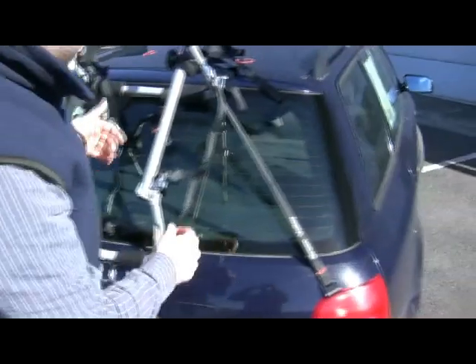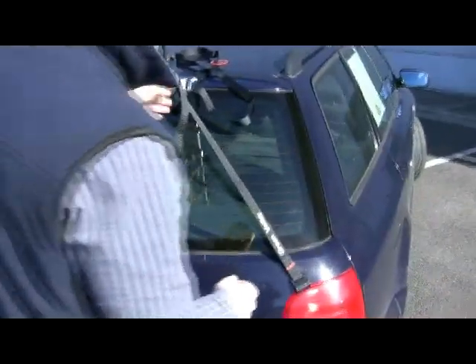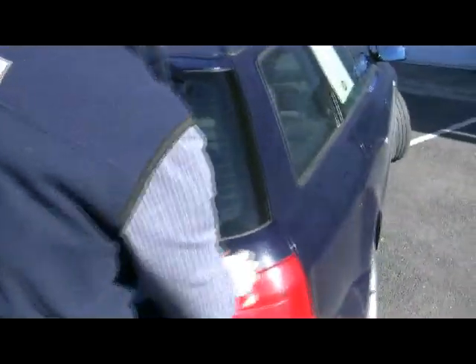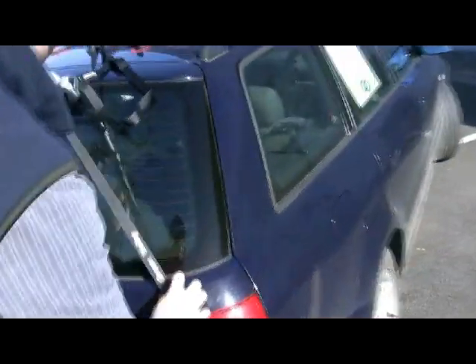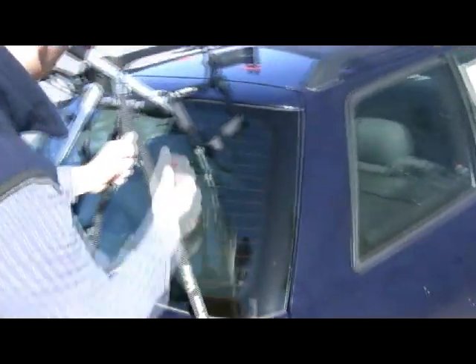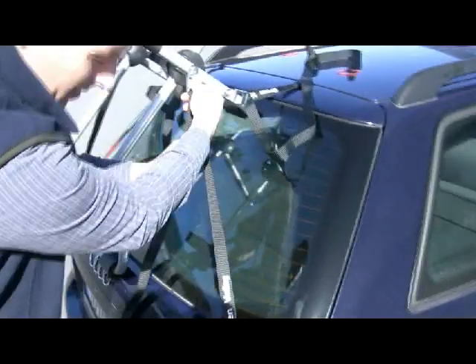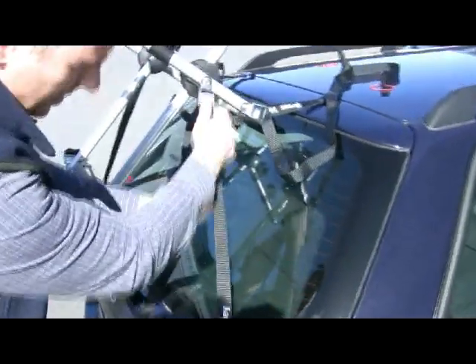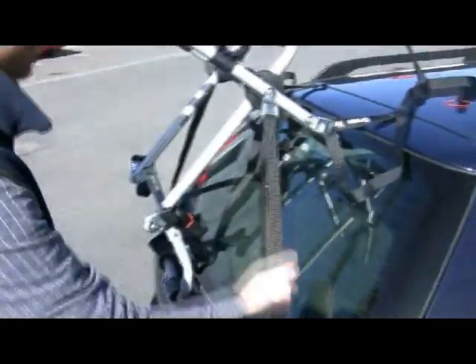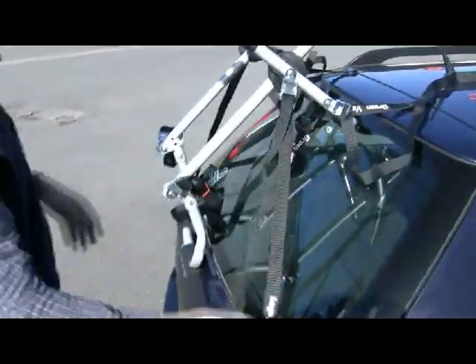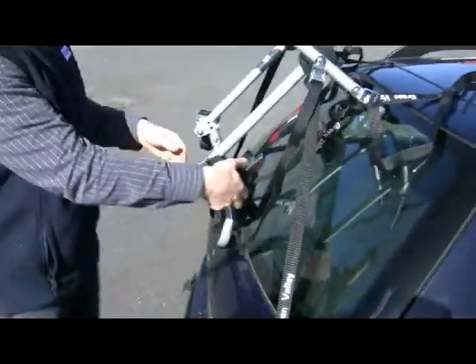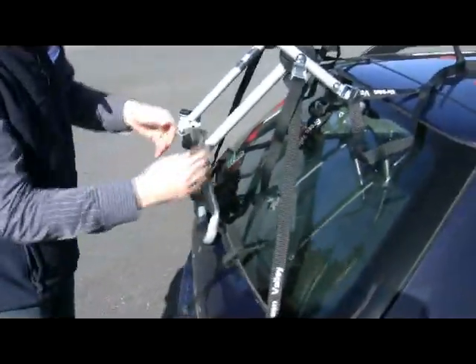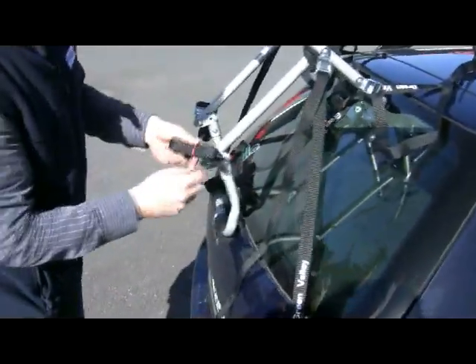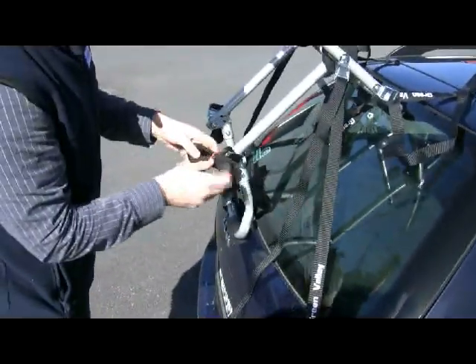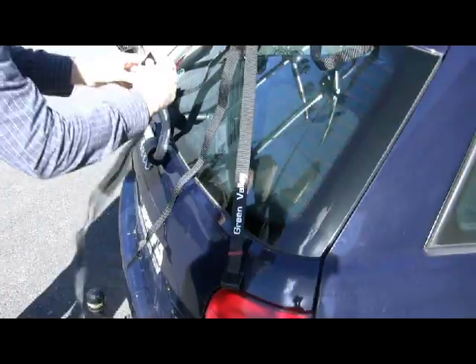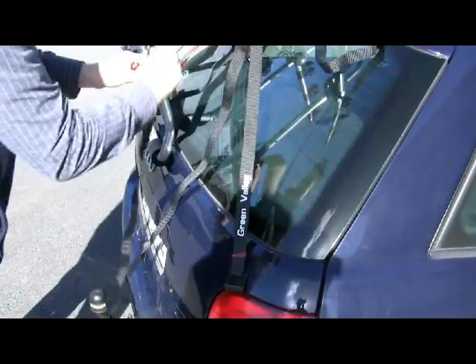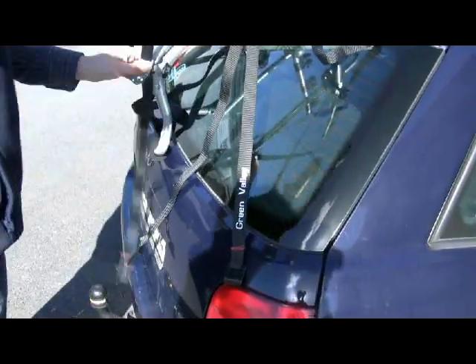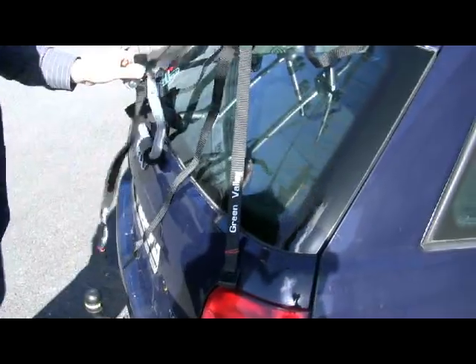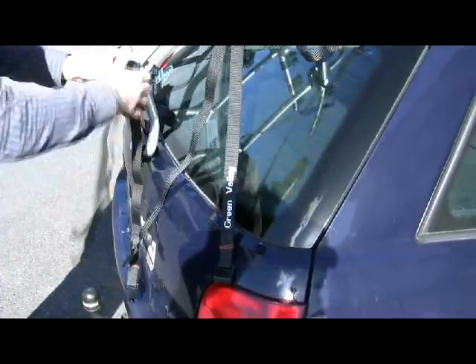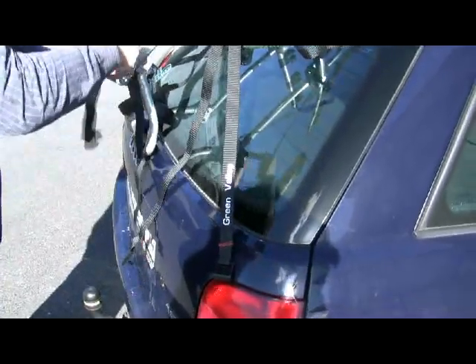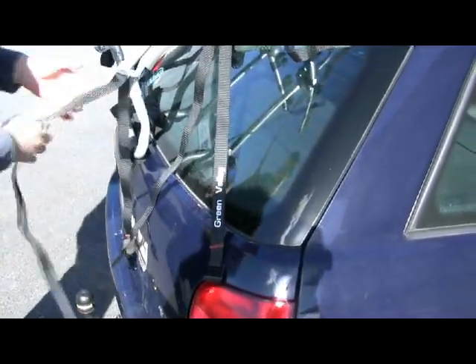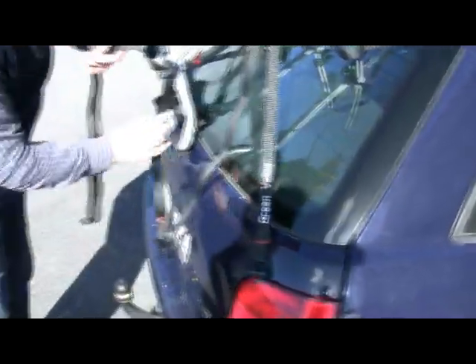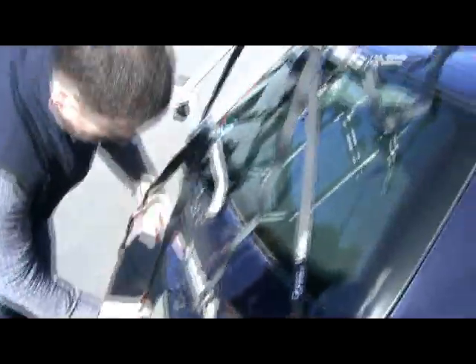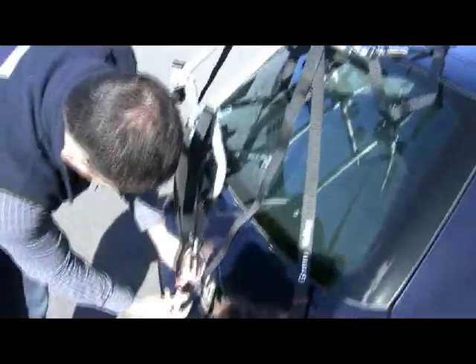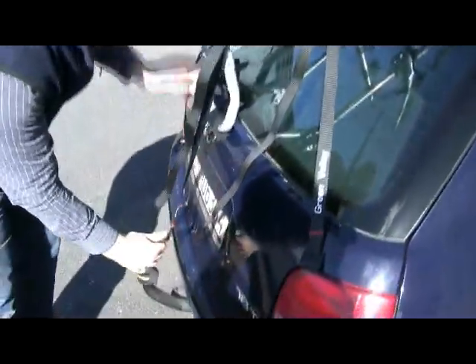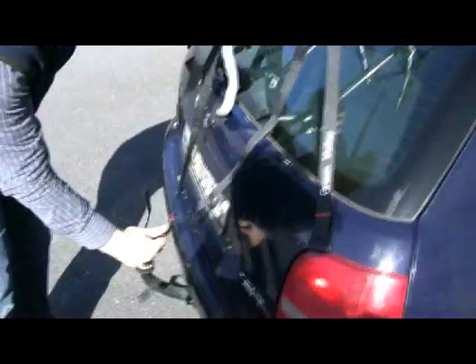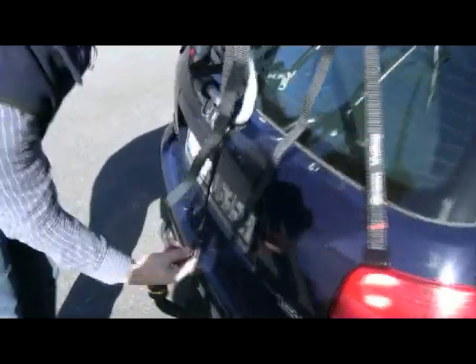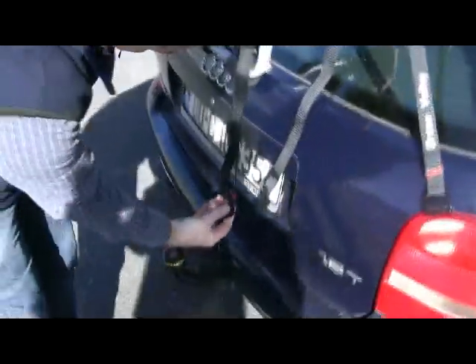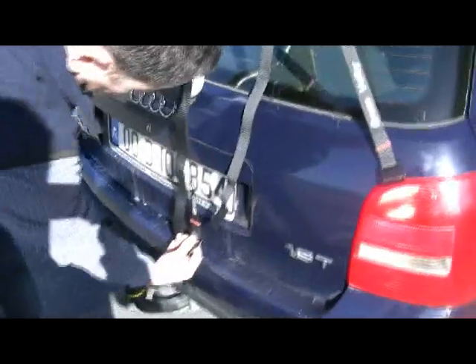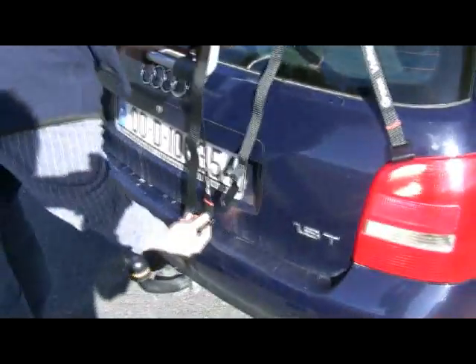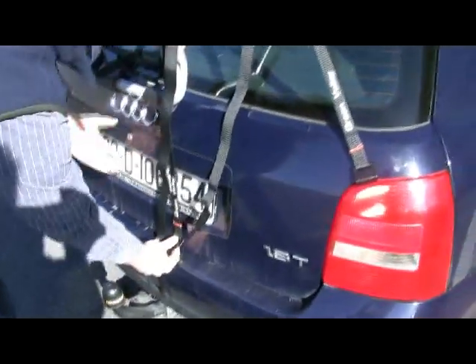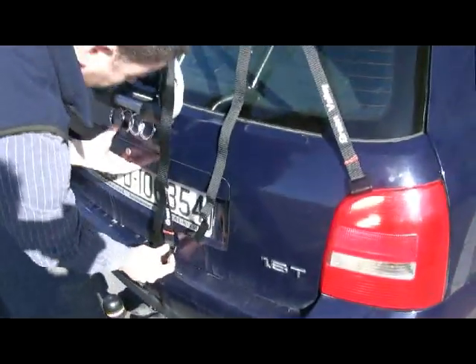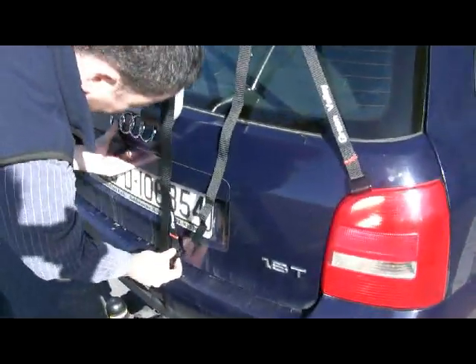To adjust the straps, you just simply pull on them — they're on a quick release system. It's important to tie up the loose end of the strap when you have it adjusted to the right length, to stop it from flapping around.